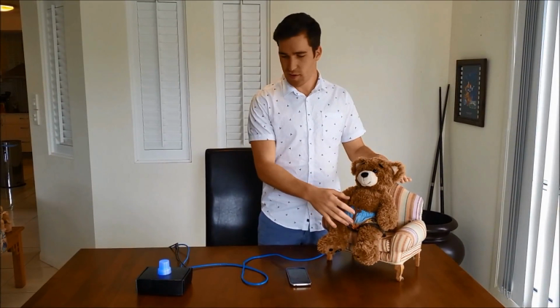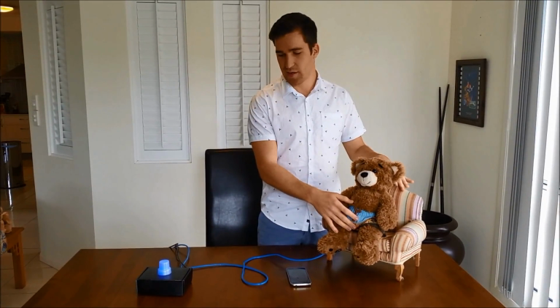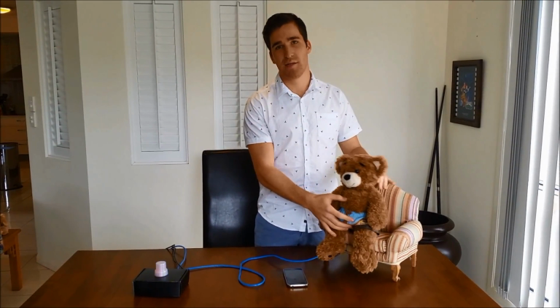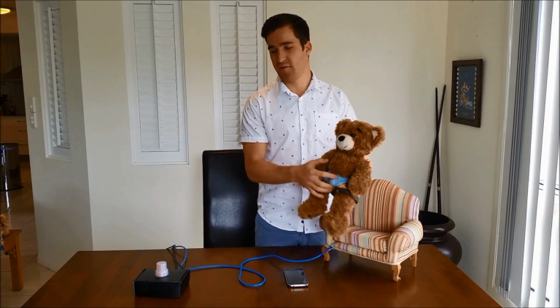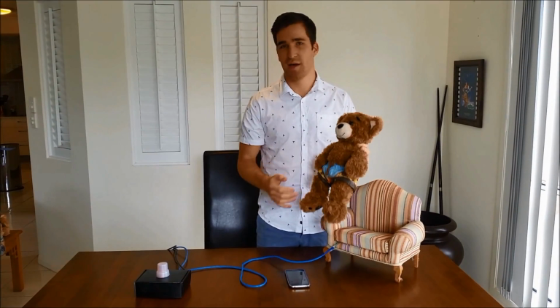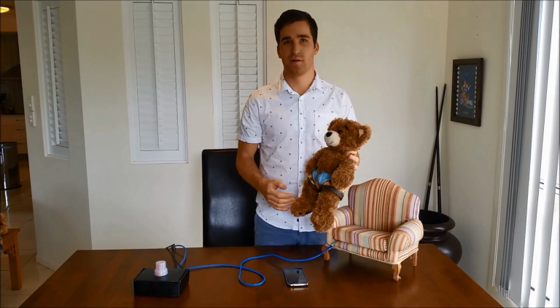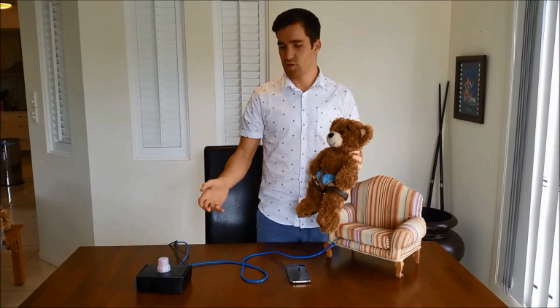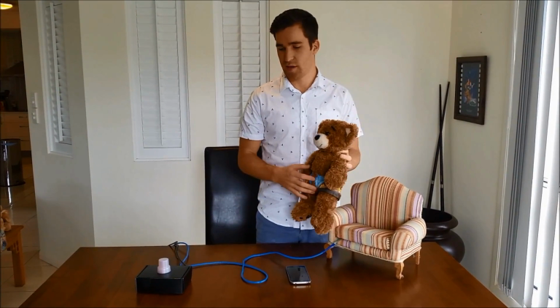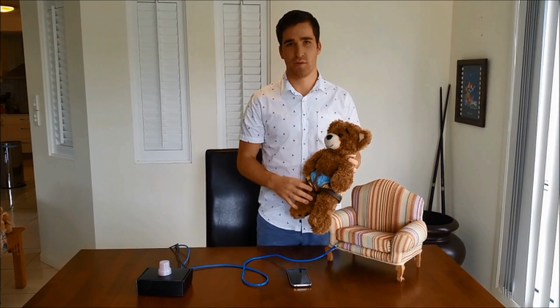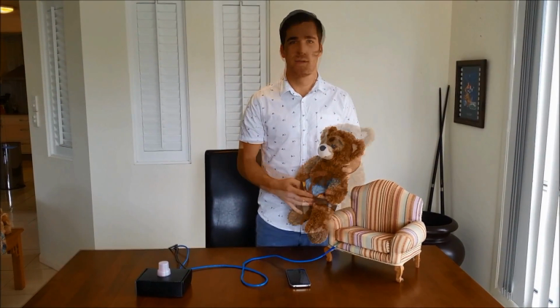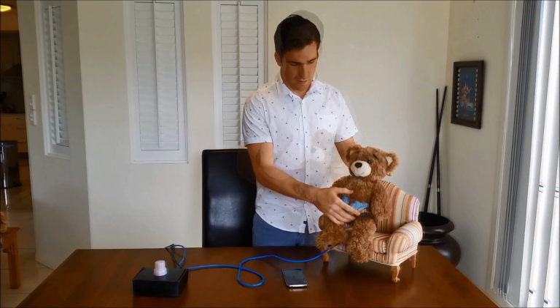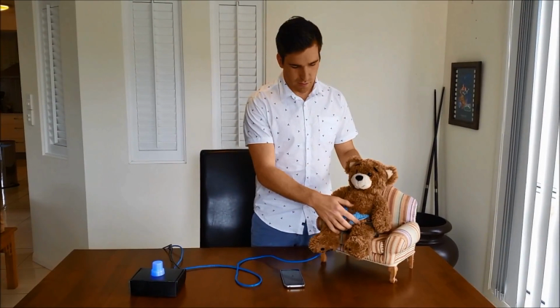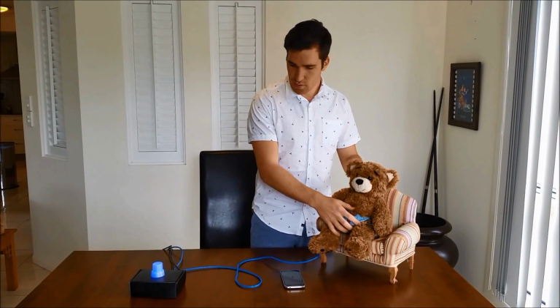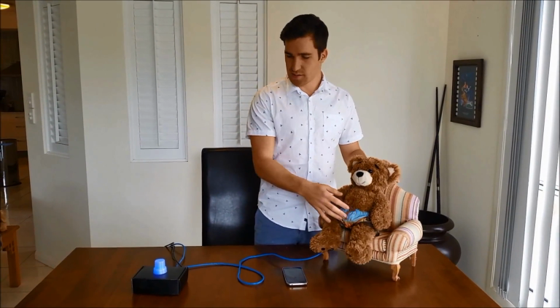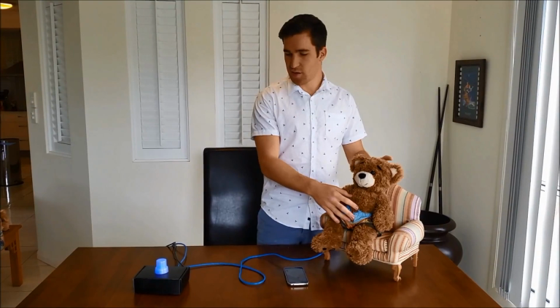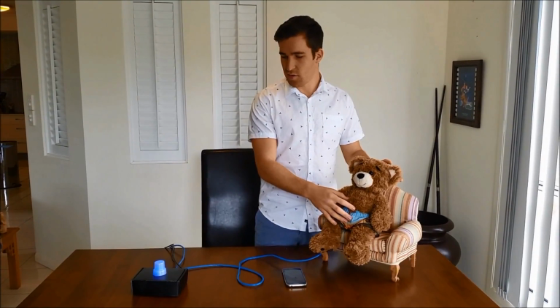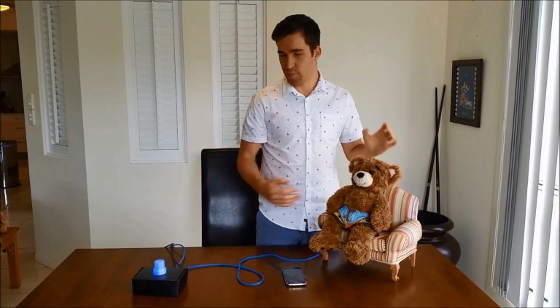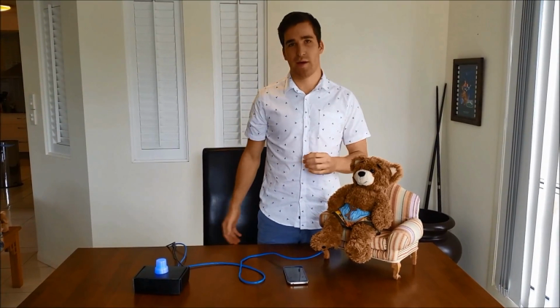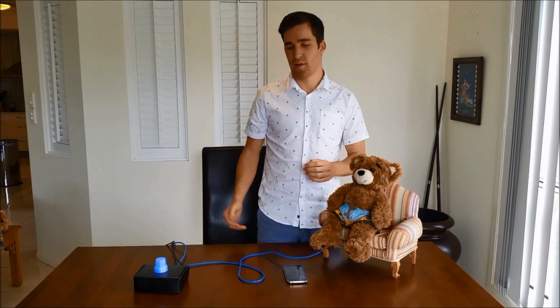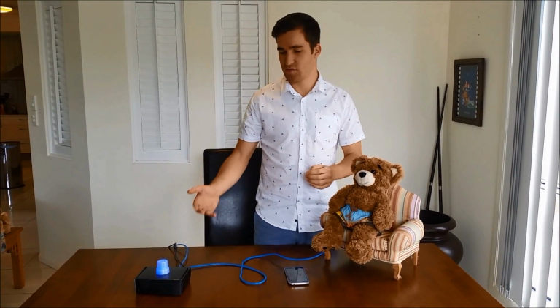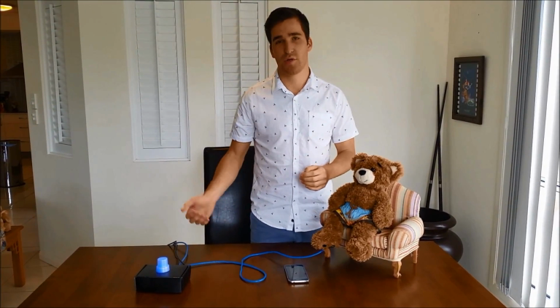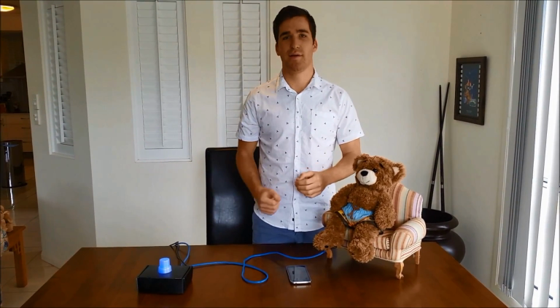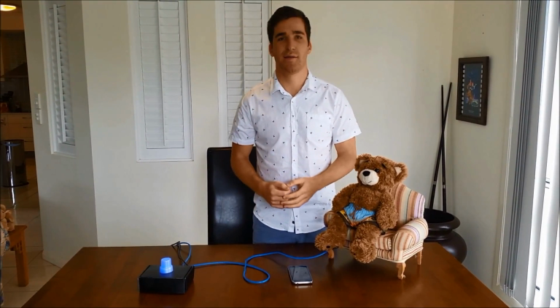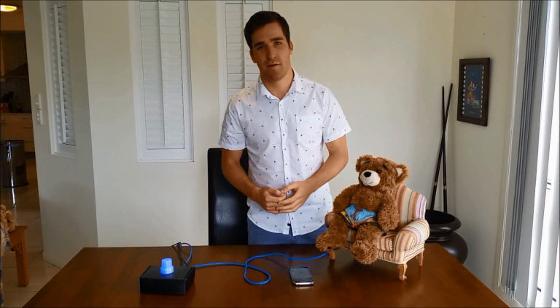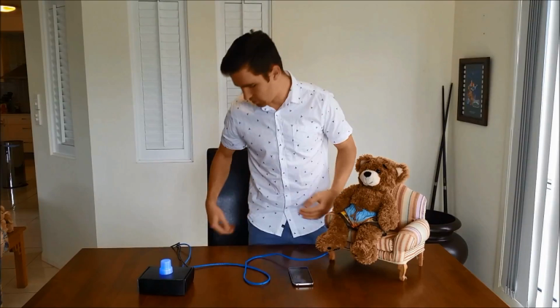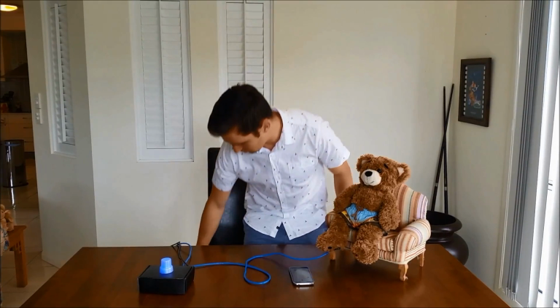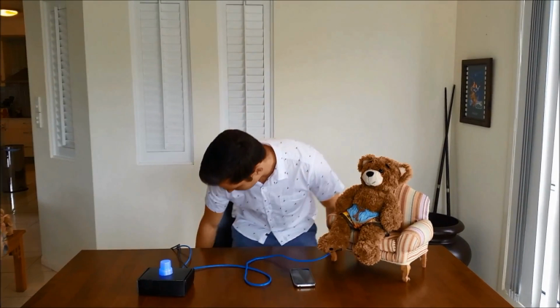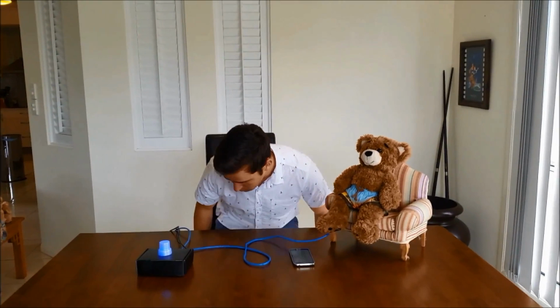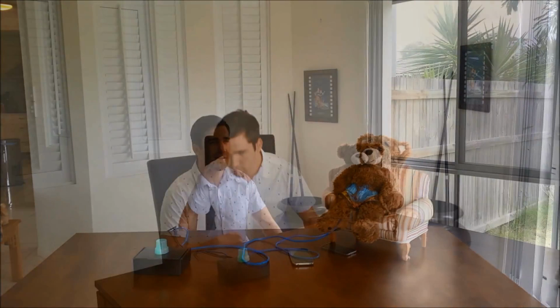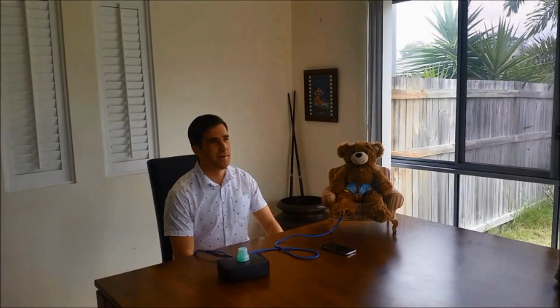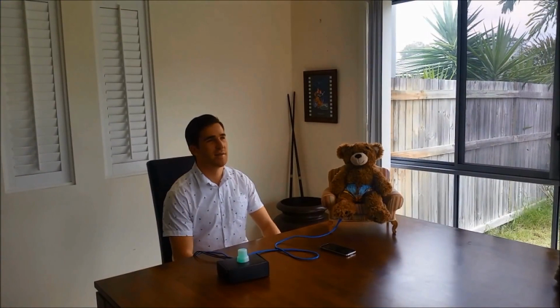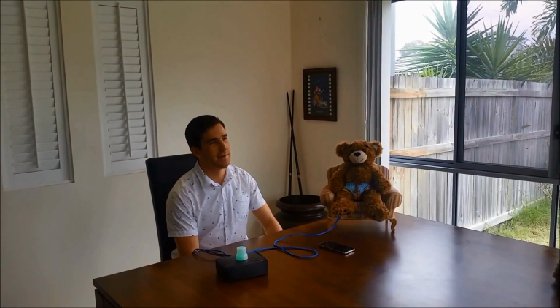If you pick it up at any stage, the device will deactivate, returning back to its original state. As I sit down on my pressure pad, the light will change from blue to green, indicating the device is ready to be used. Once the light is green, the device is now active.